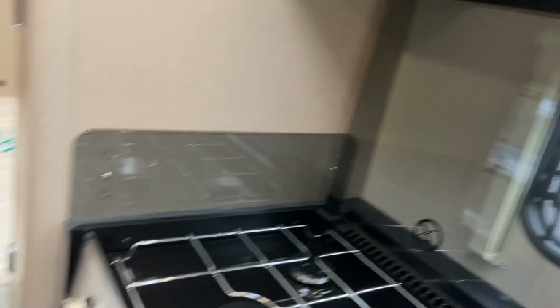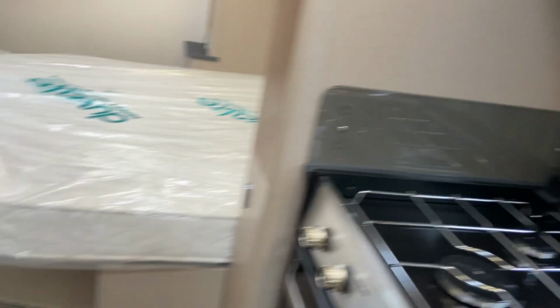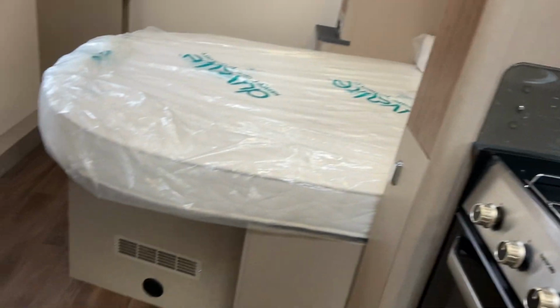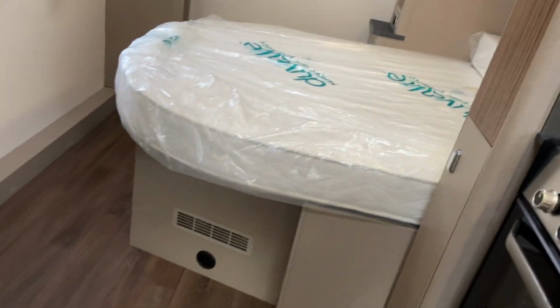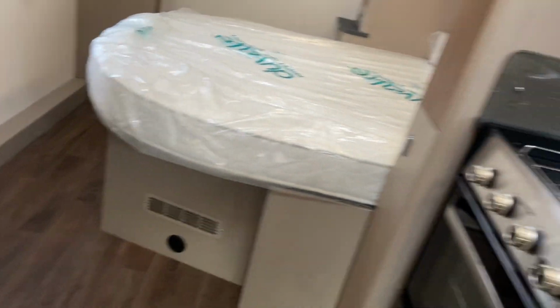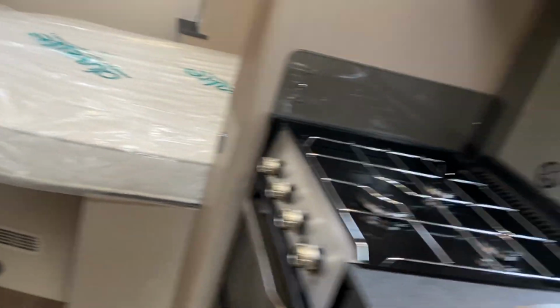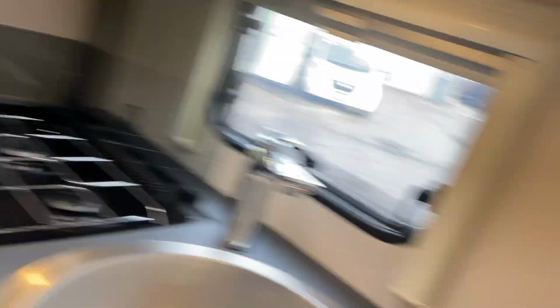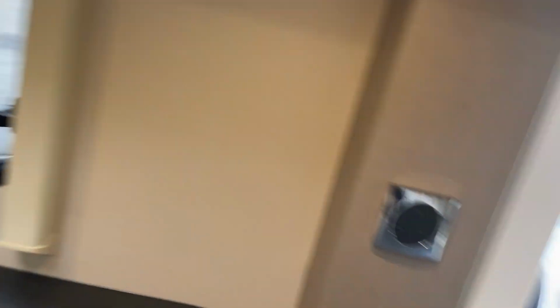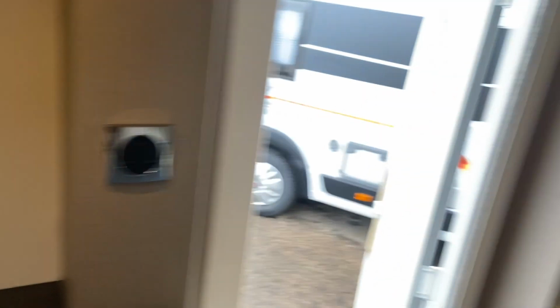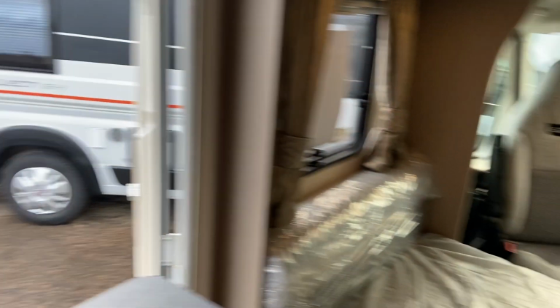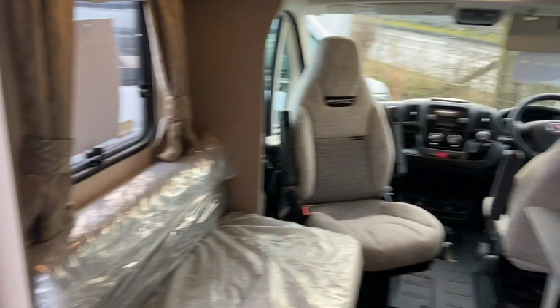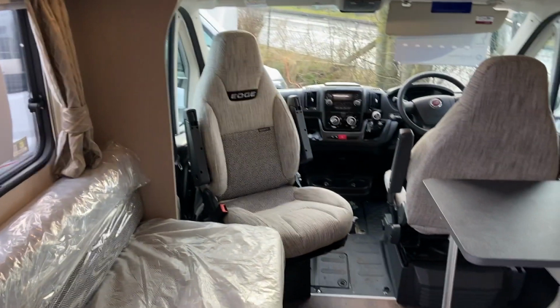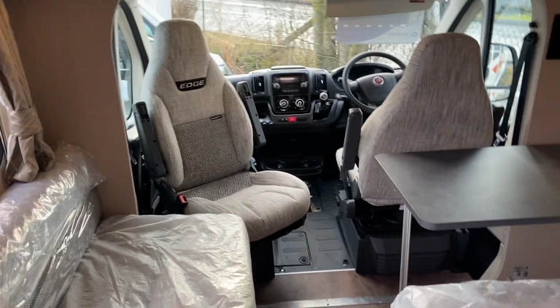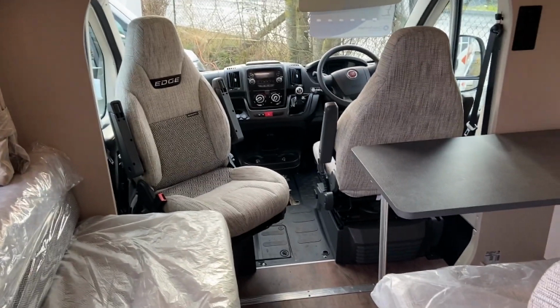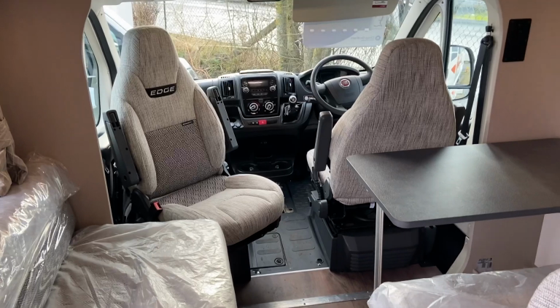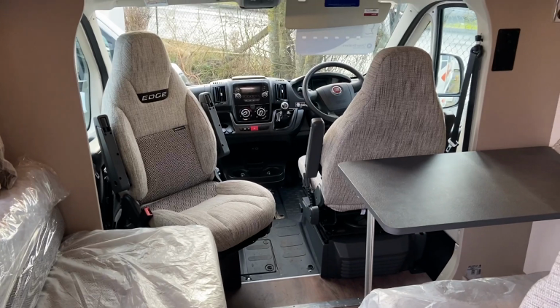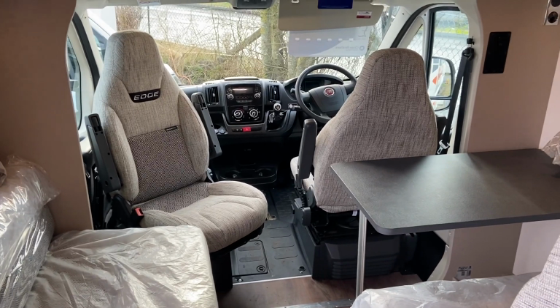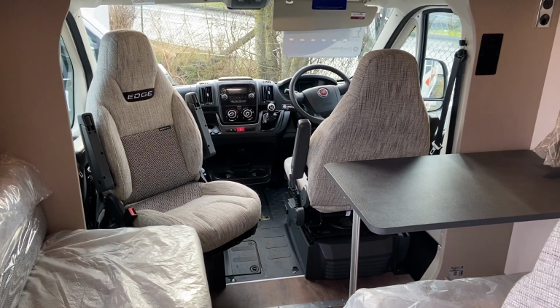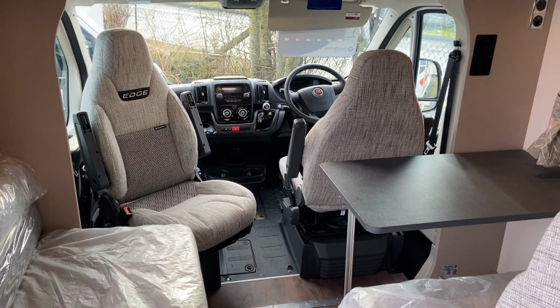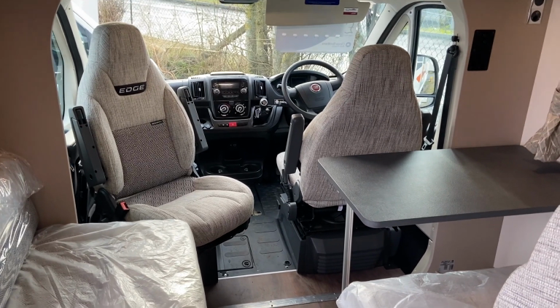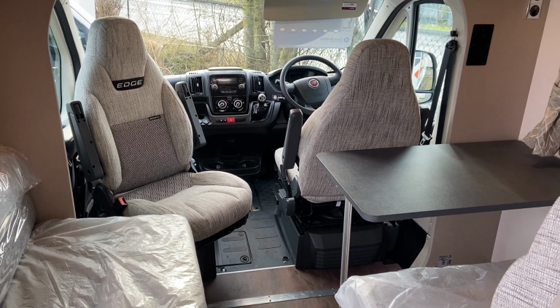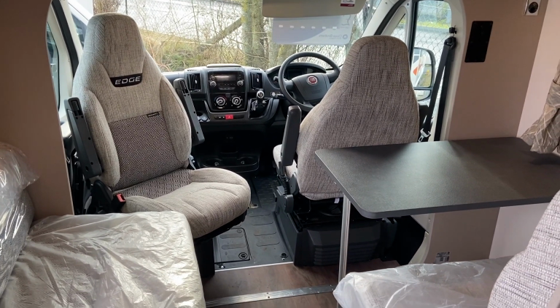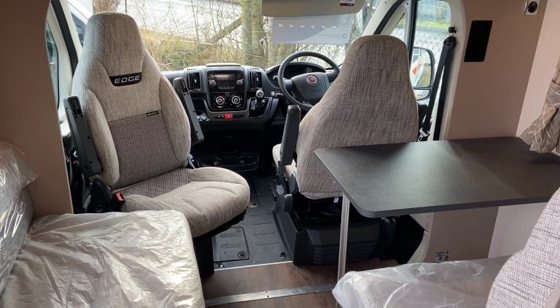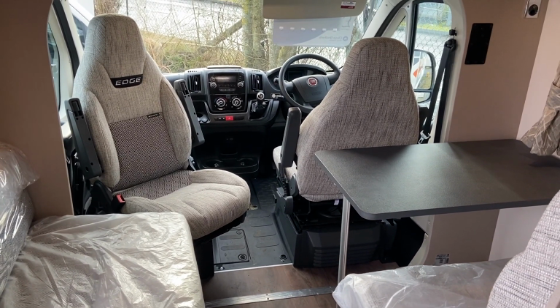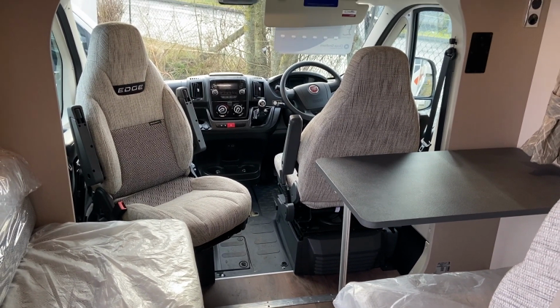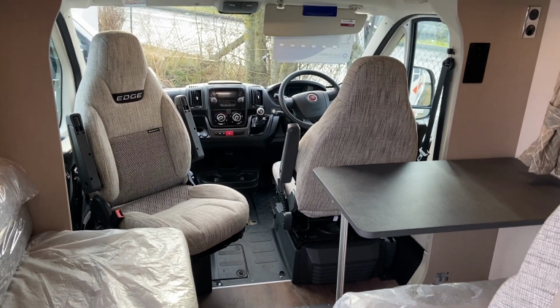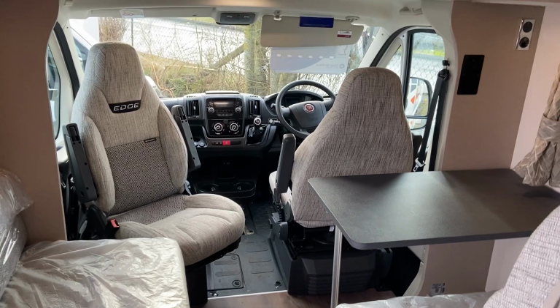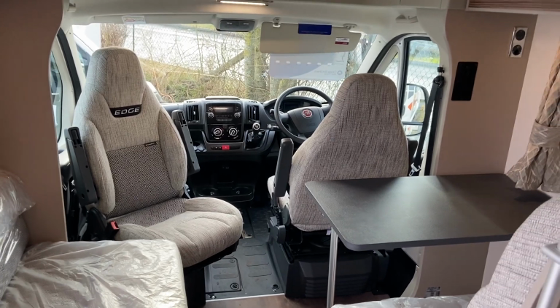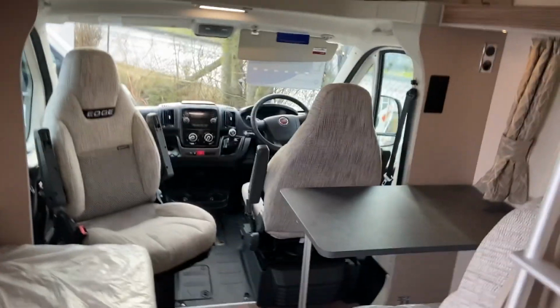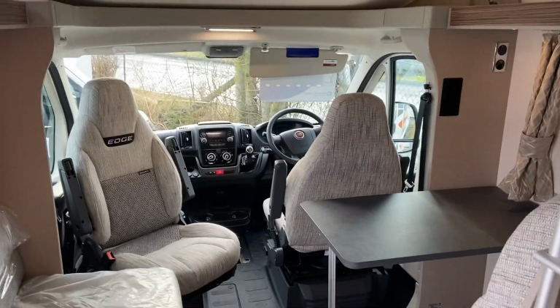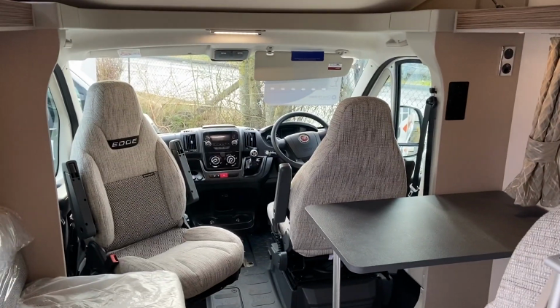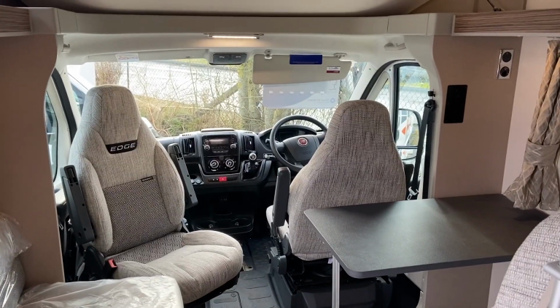Hopefully that's an insight to what our 494 looks like. Sitting here, unregistered, waiting for you. £49,995. Do you have a part exchange? Contact us.